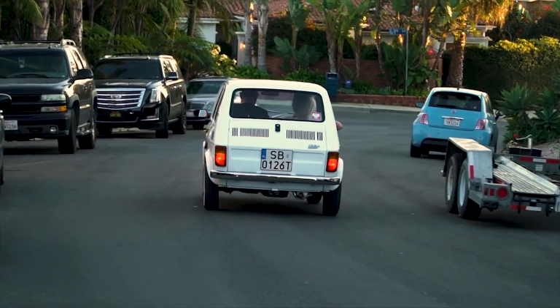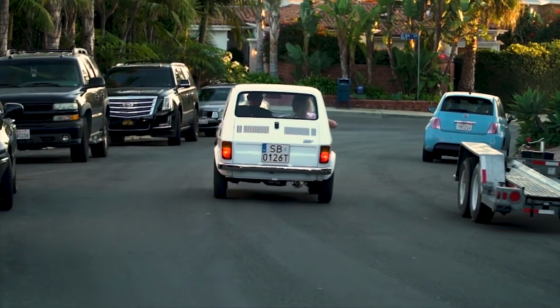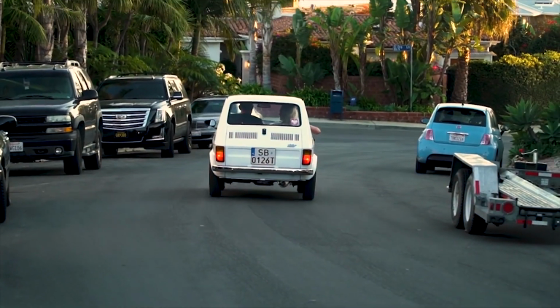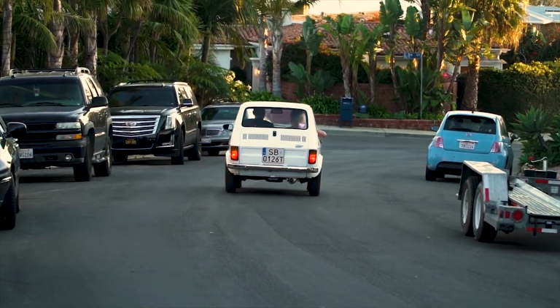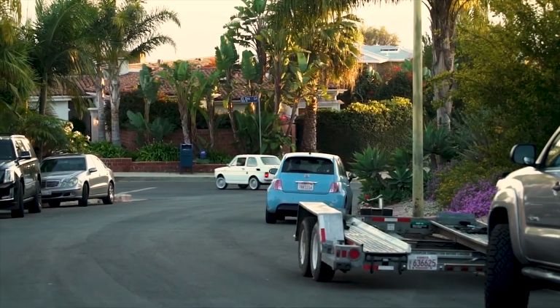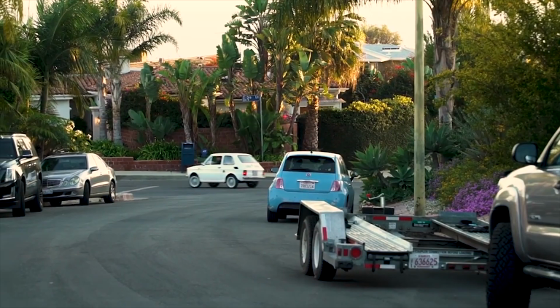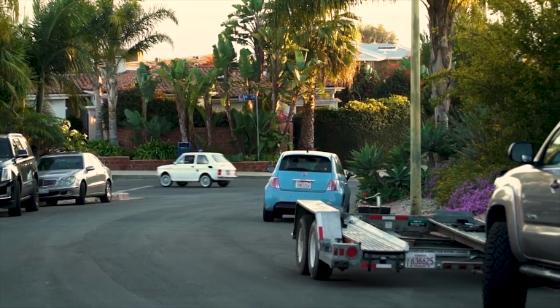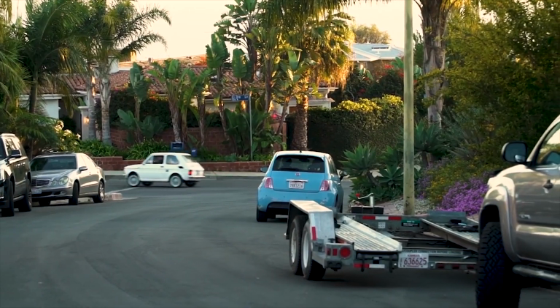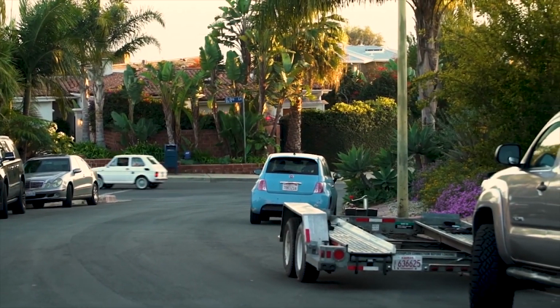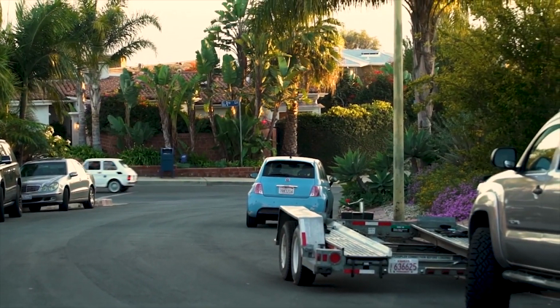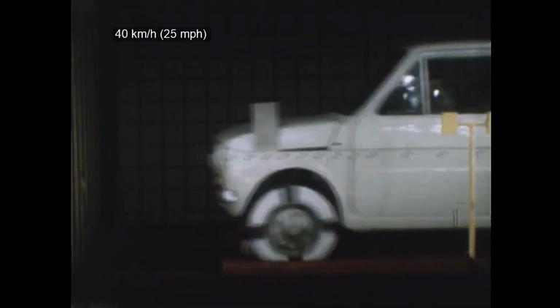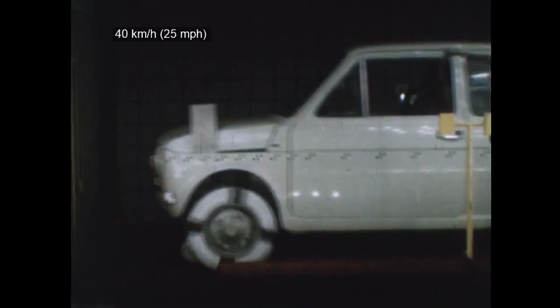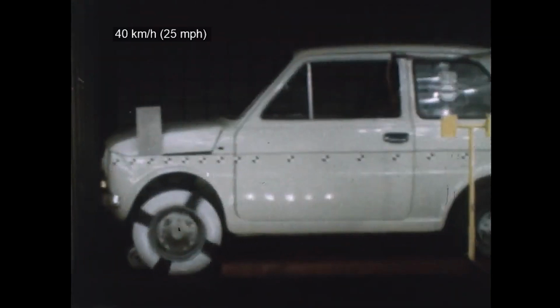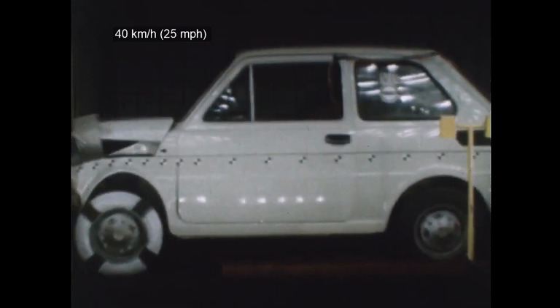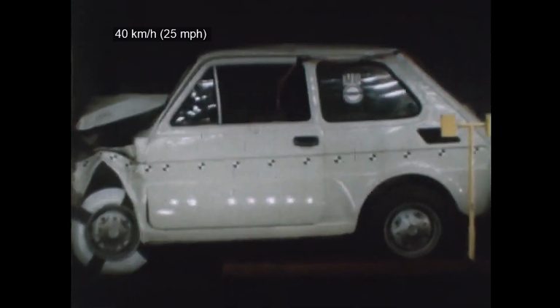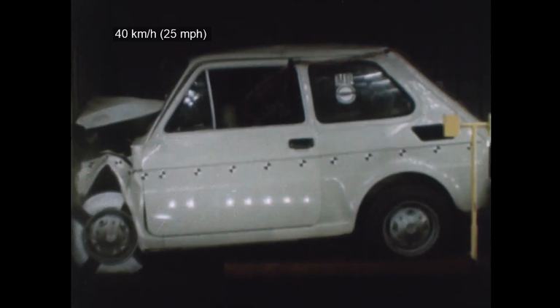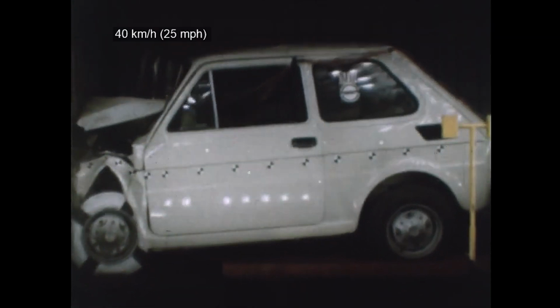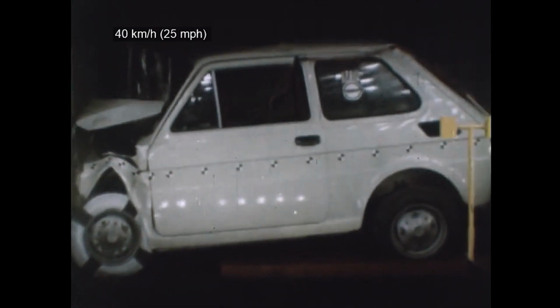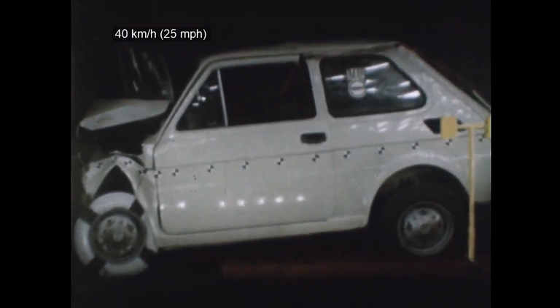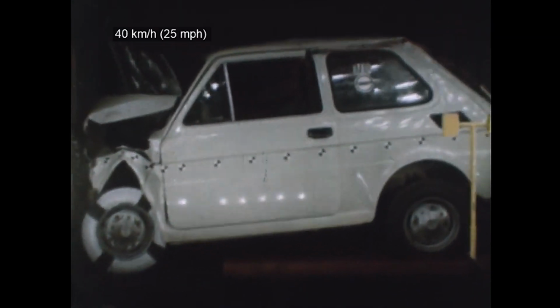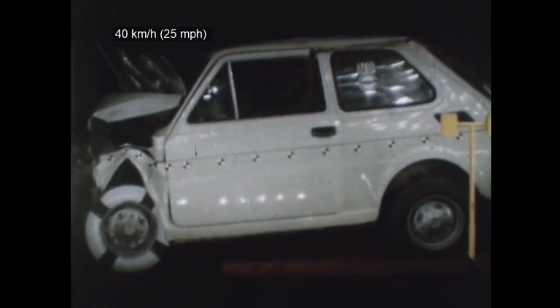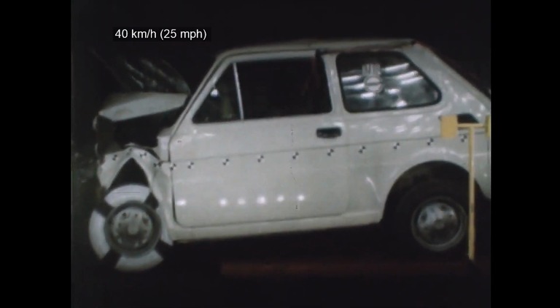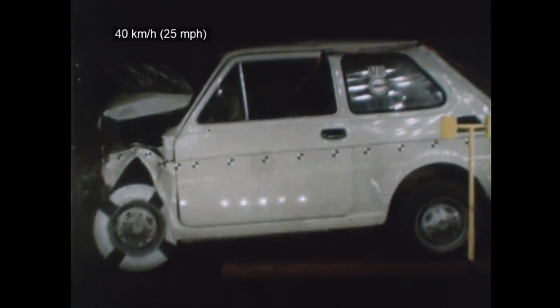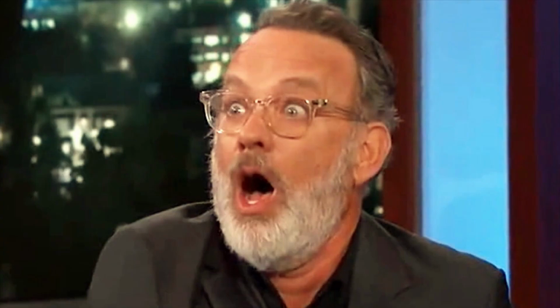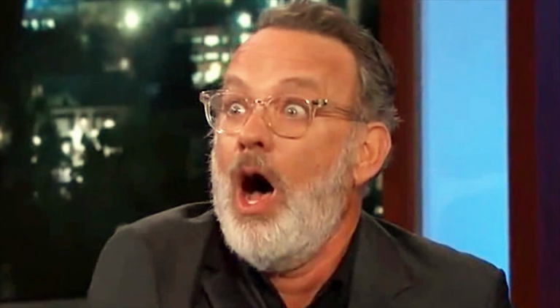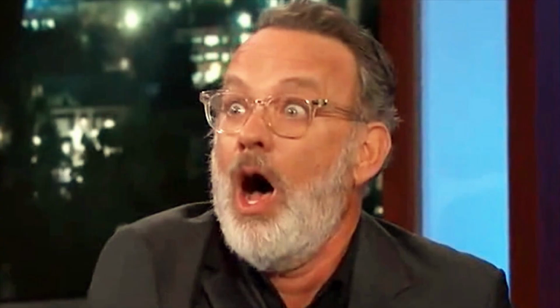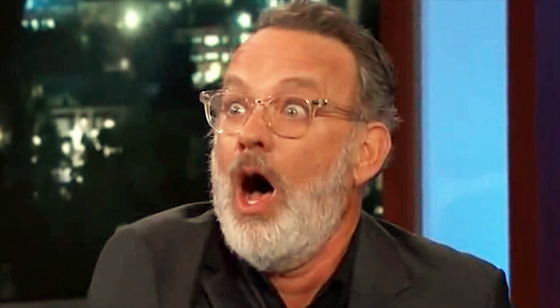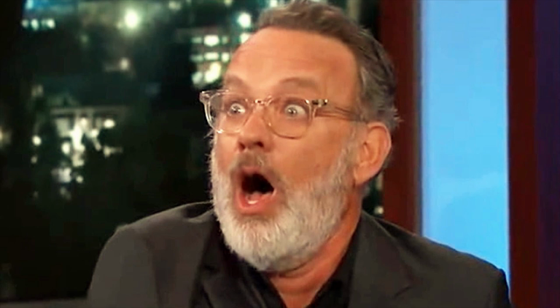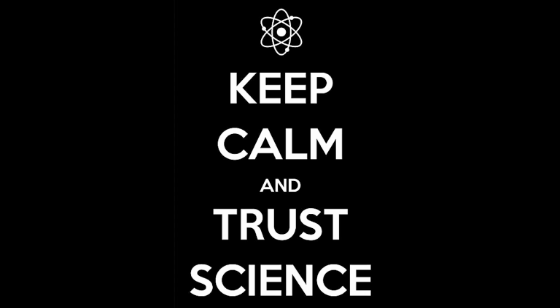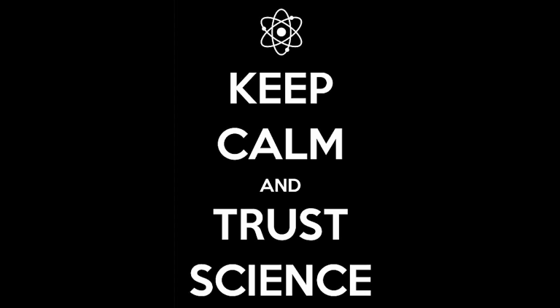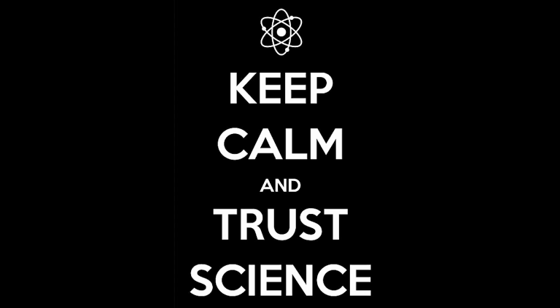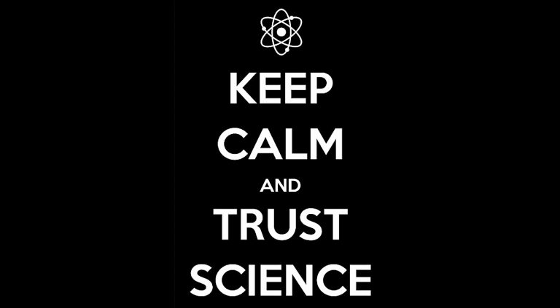Unfortunately, the engine in this car is located at the rear of the car. Therefore, crash tests were carried out at a speed of only 40 kilometers per hour. Relax, Tom — science will save you.